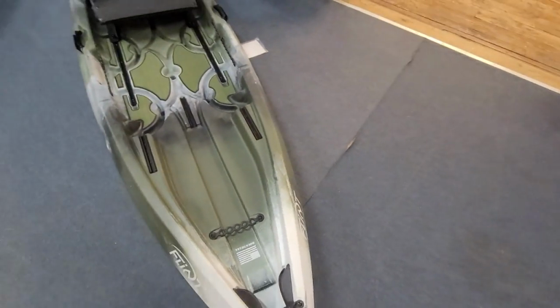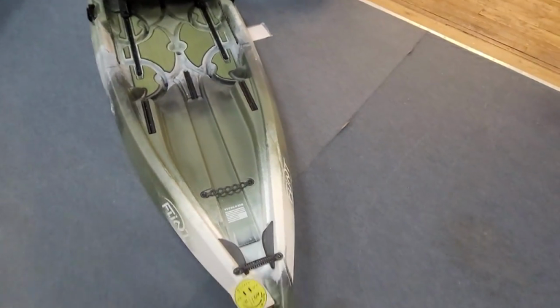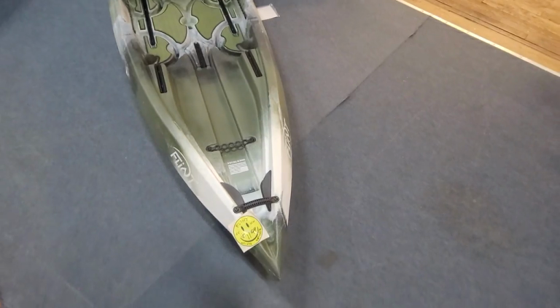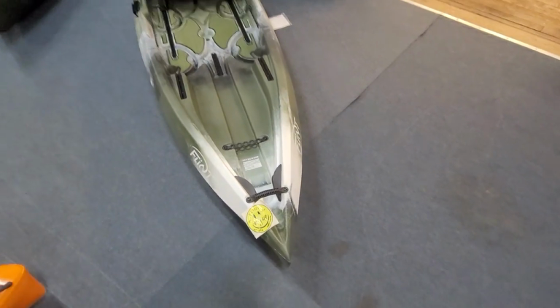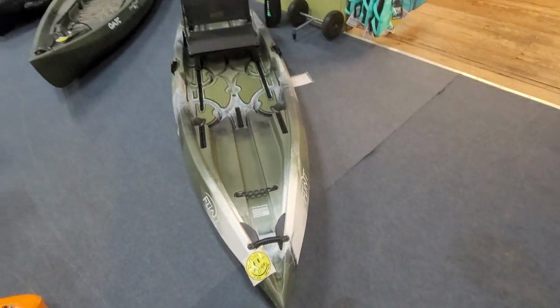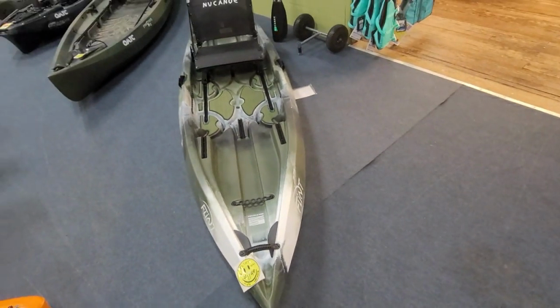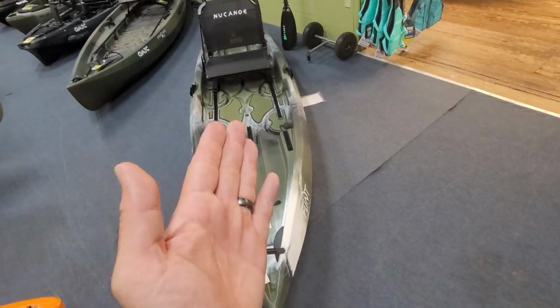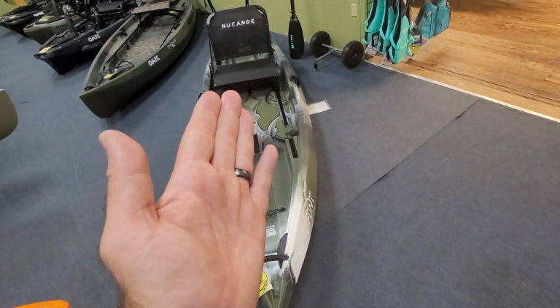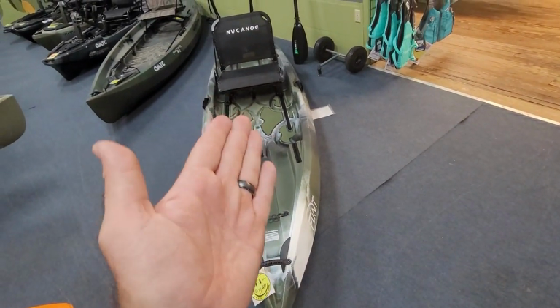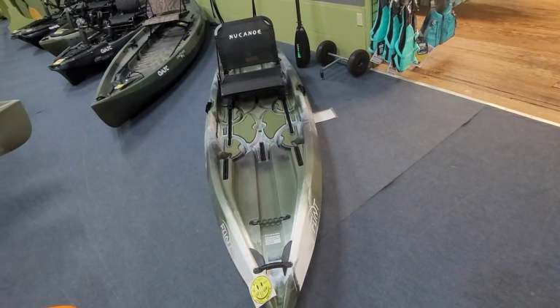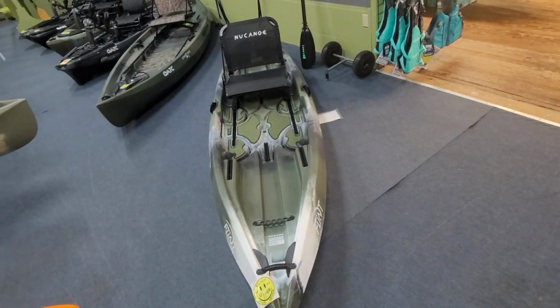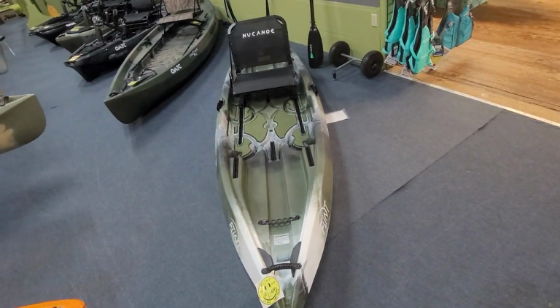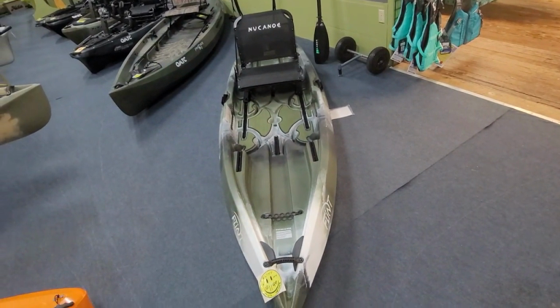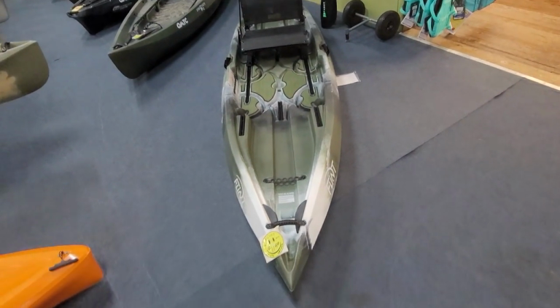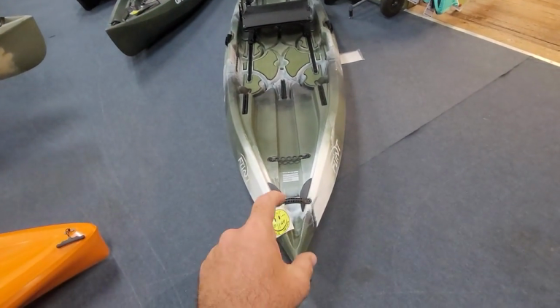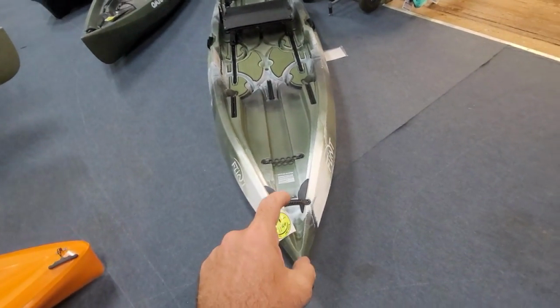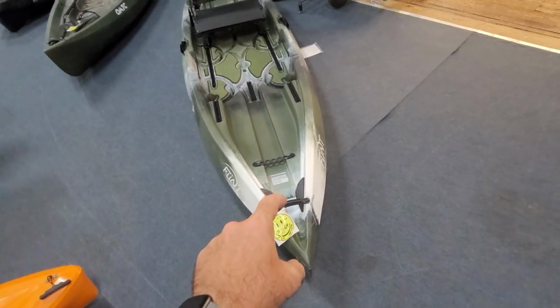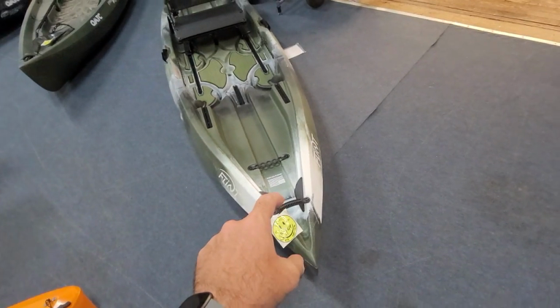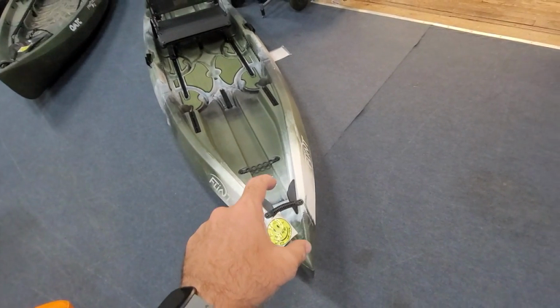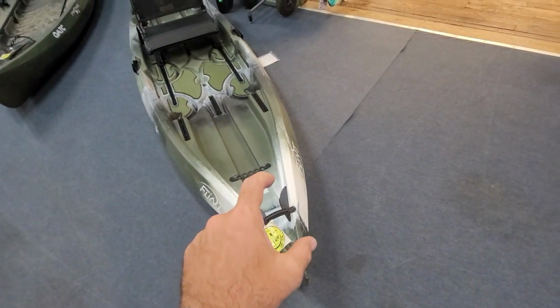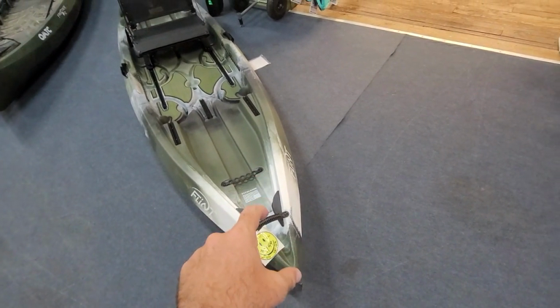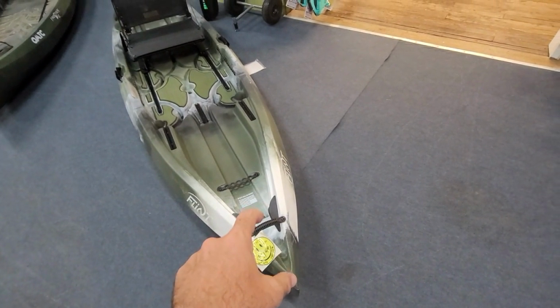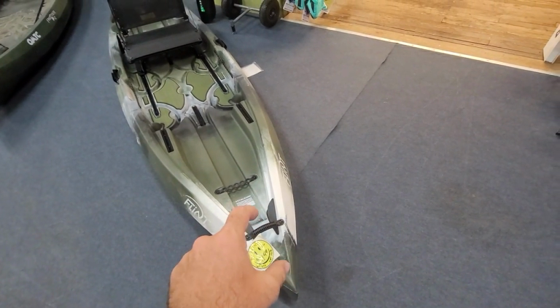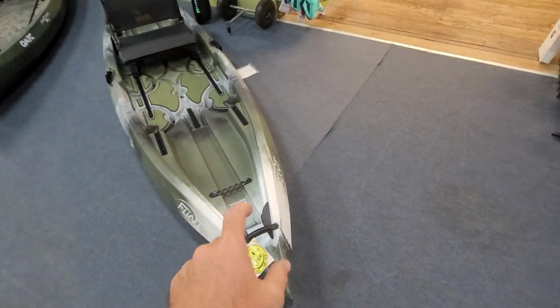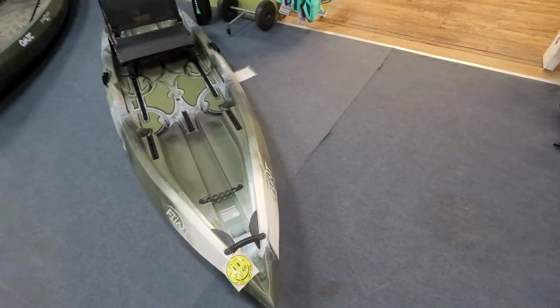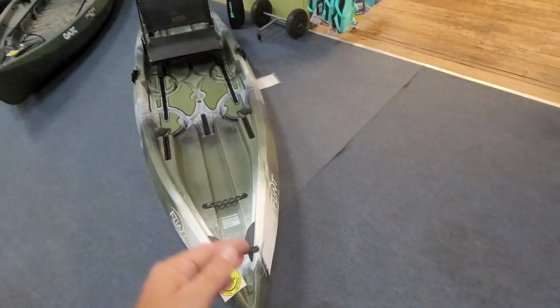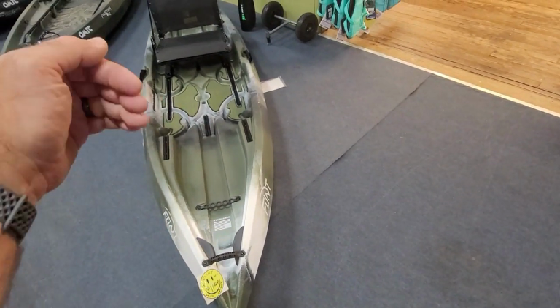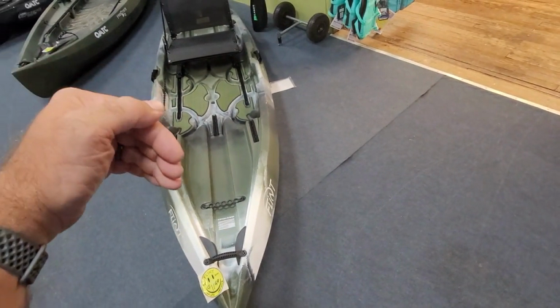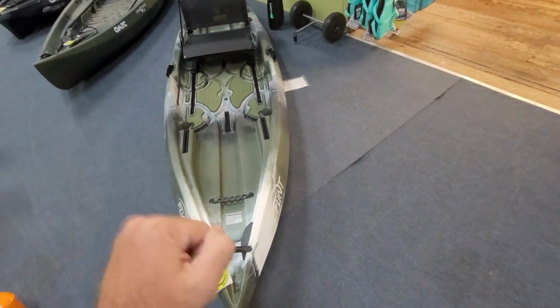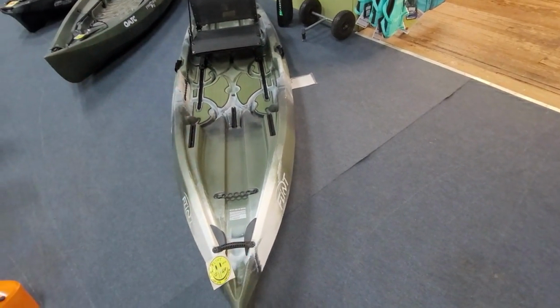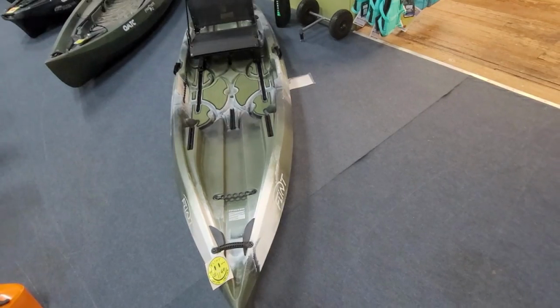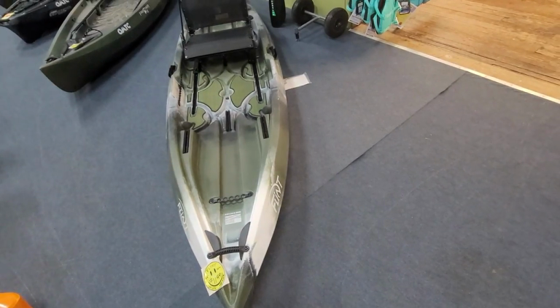As far as accessories go, you have a seat height kit that they sell on this. They do have the bow mount anchor wizard plate you can put on the front if you wanted to run your anchor off the front.